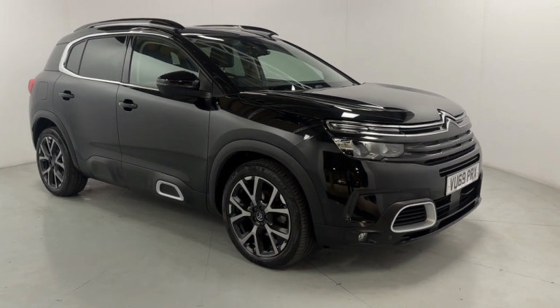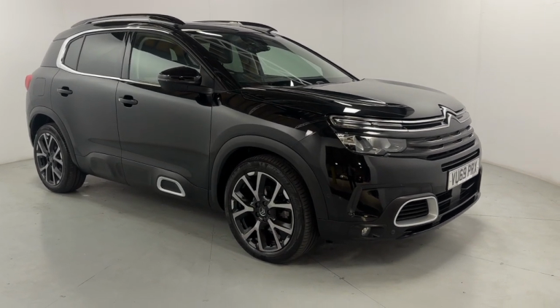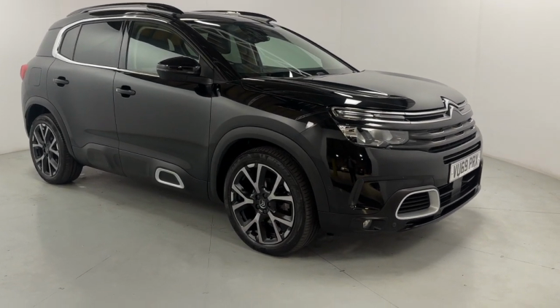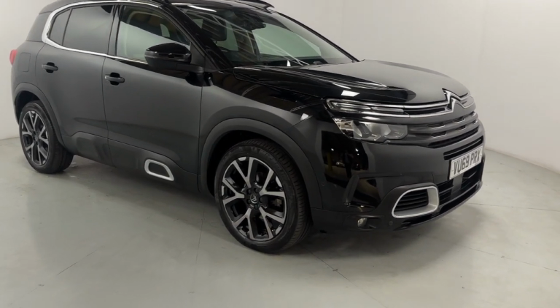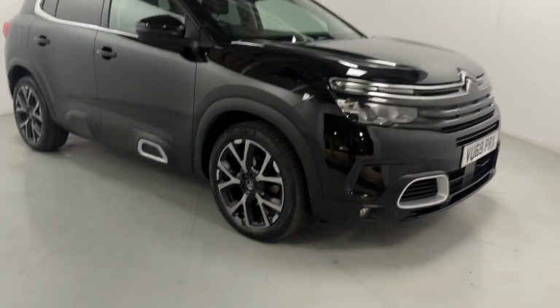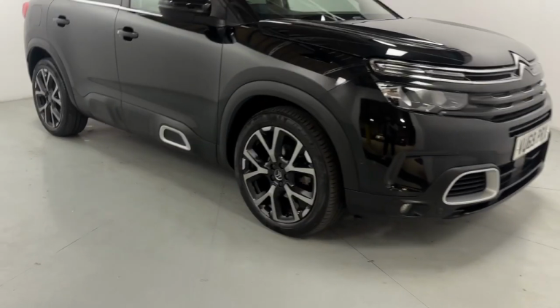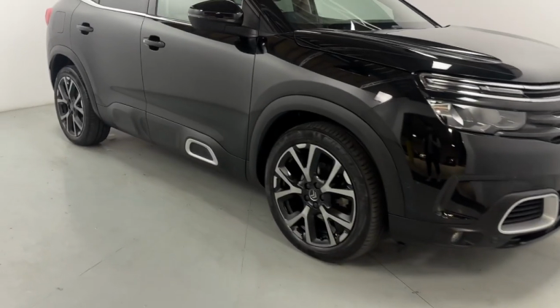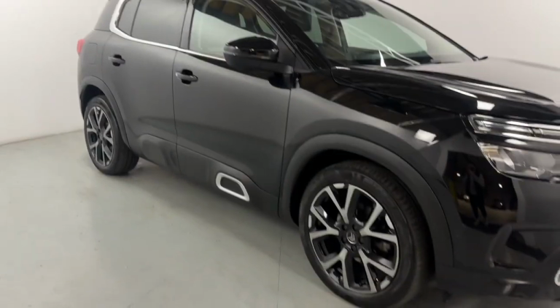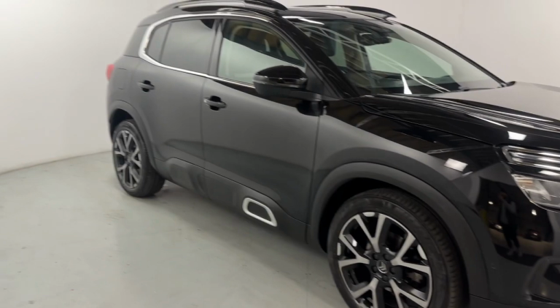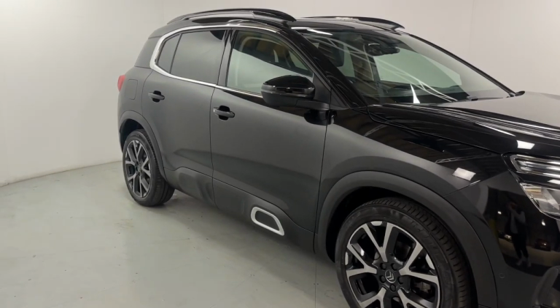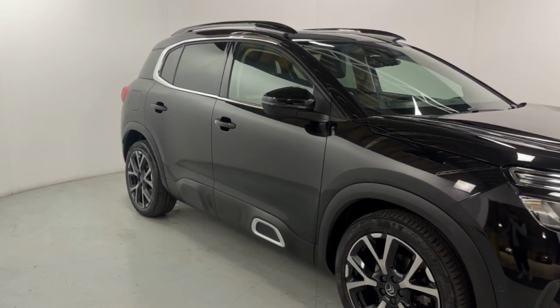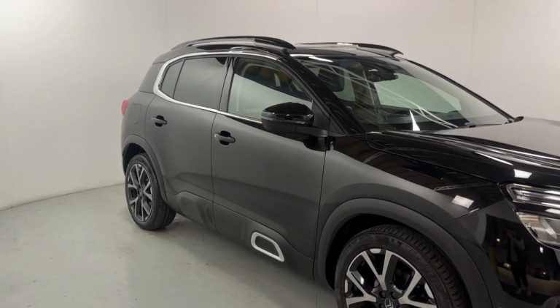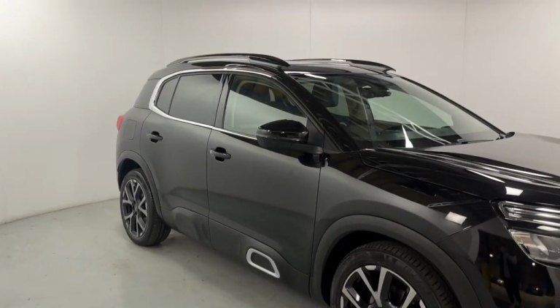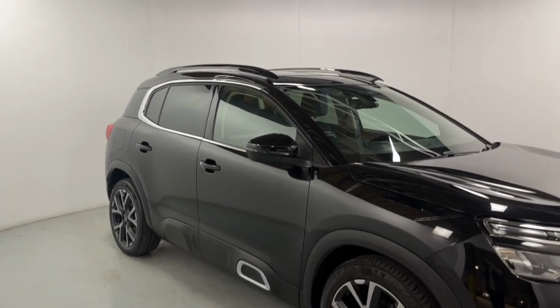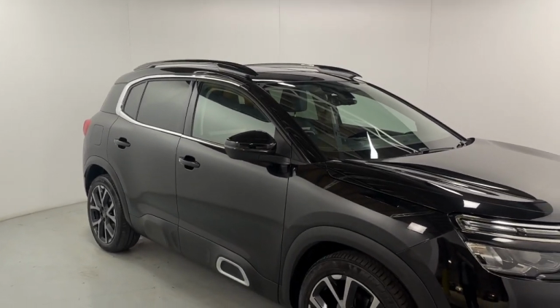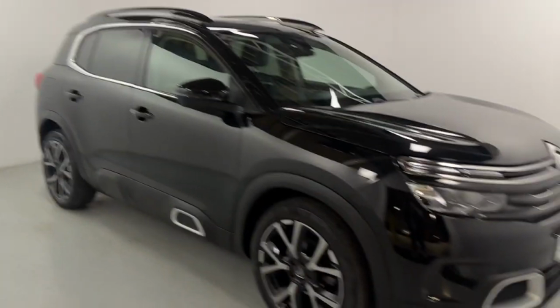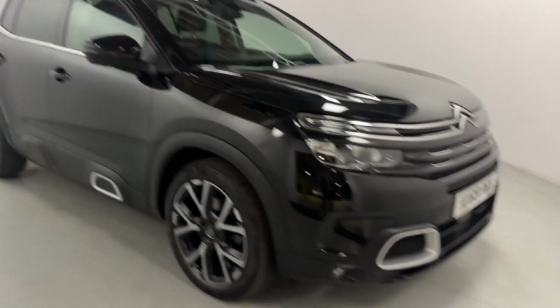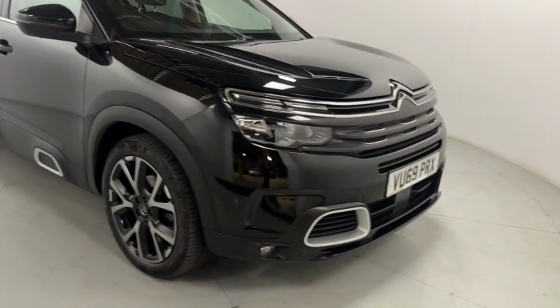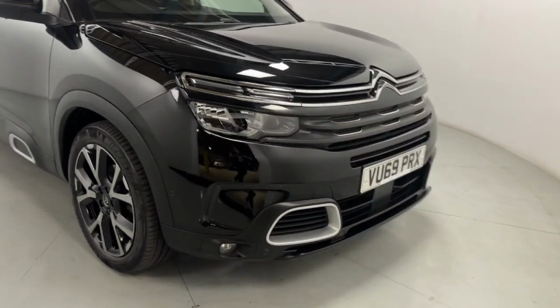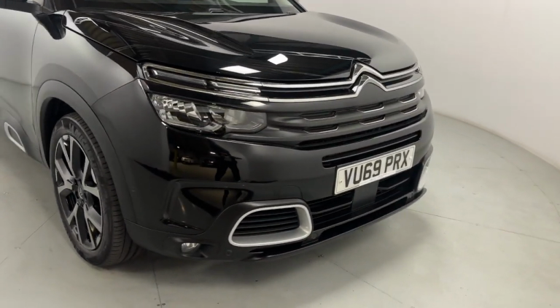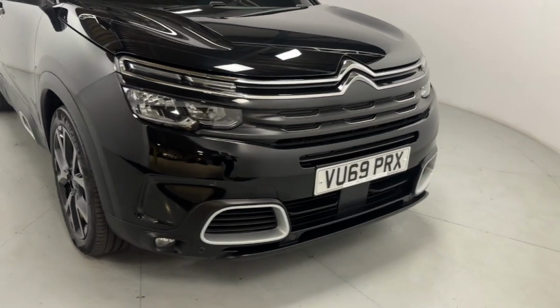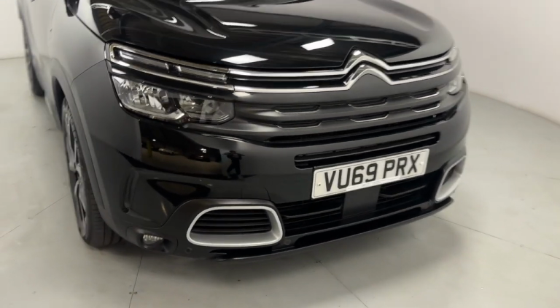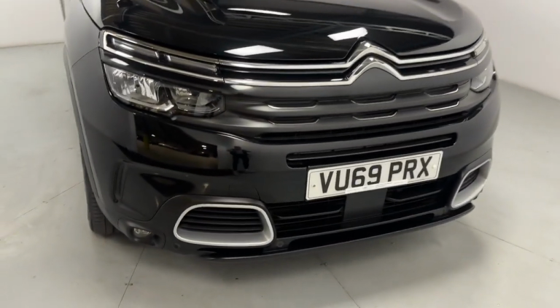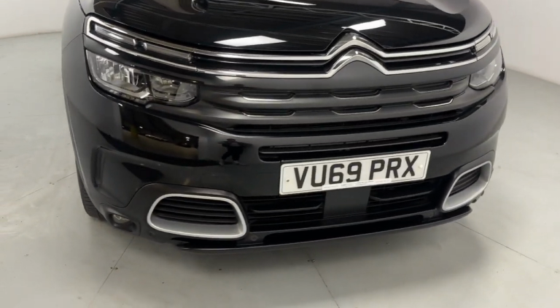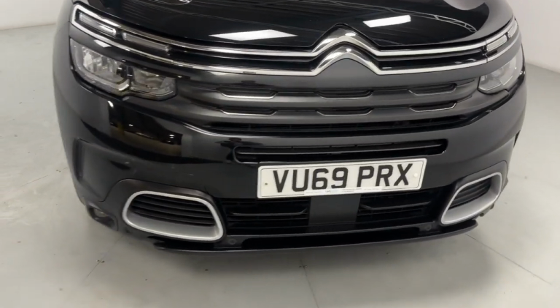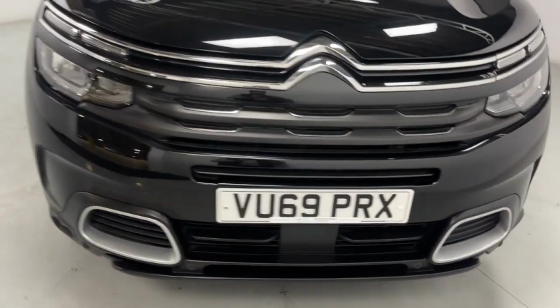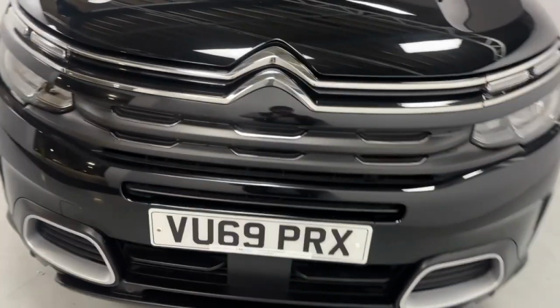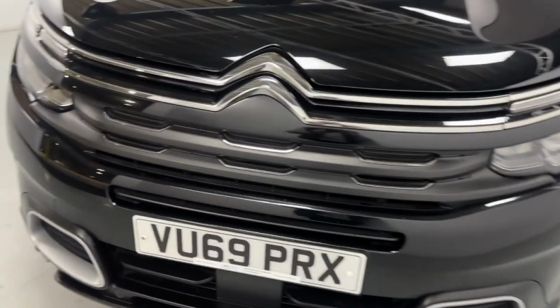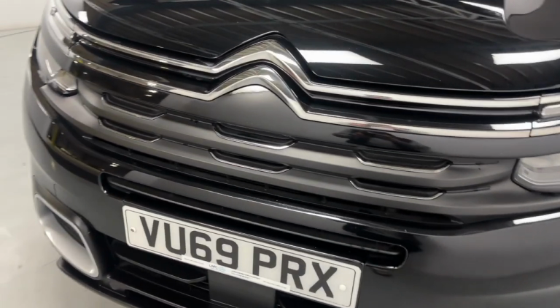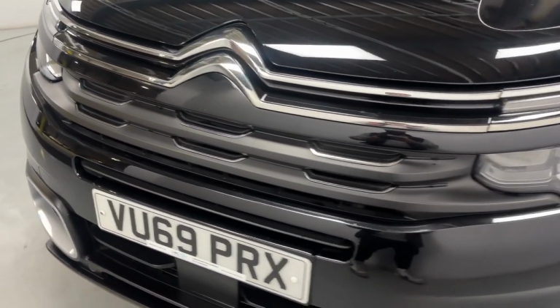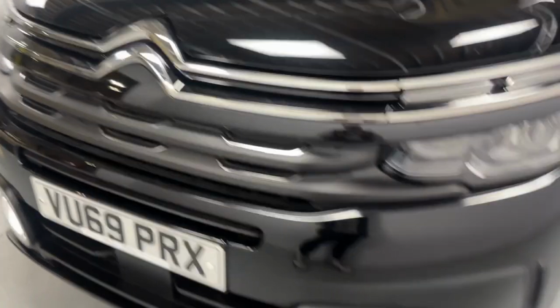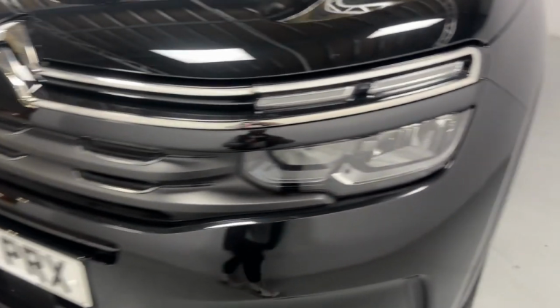A nice little family car finished off in gloss black with polished face wheels and chrome accents around the windows with roof bars built in up top. Around the front you've got a chrome upper grille, front parking sensors, and all around a very modern and nice looking front end.